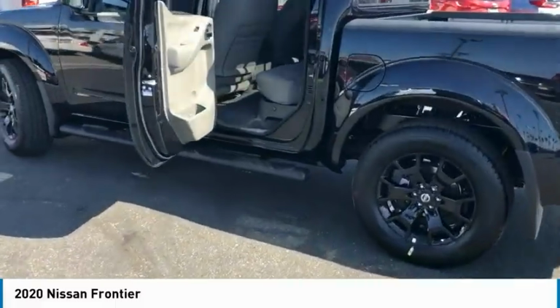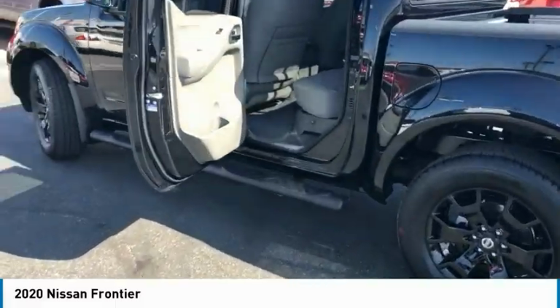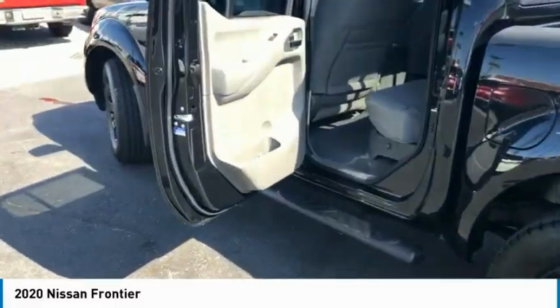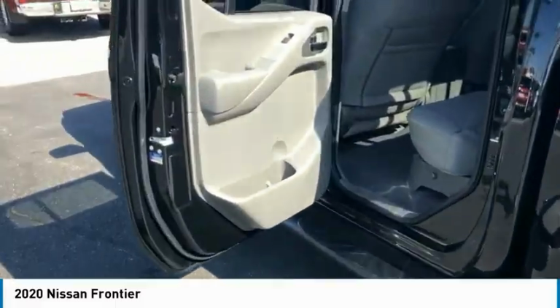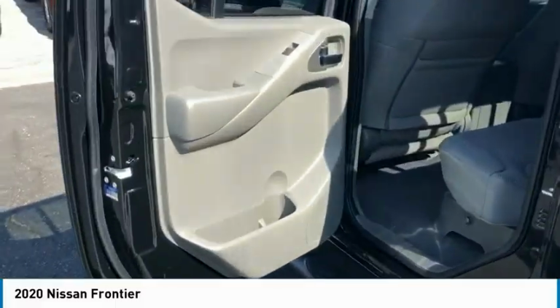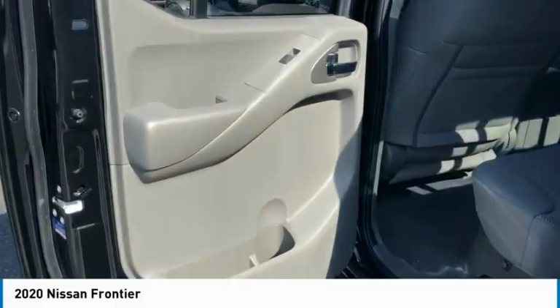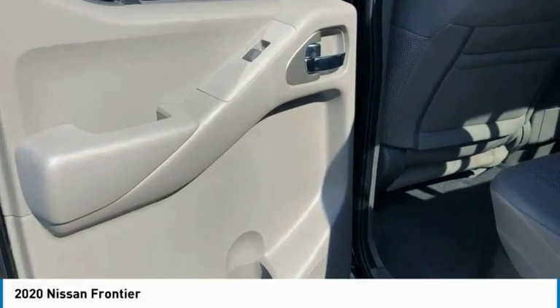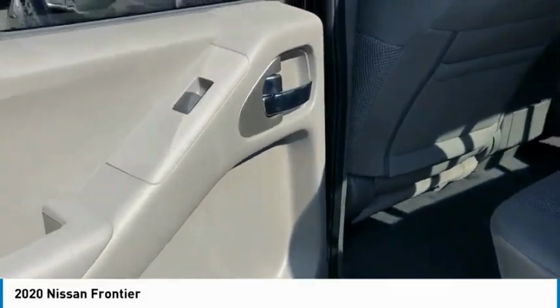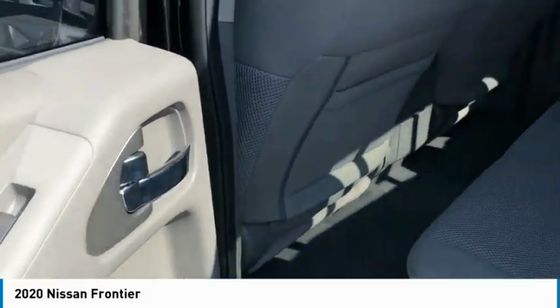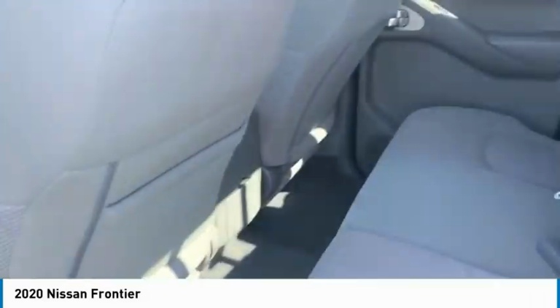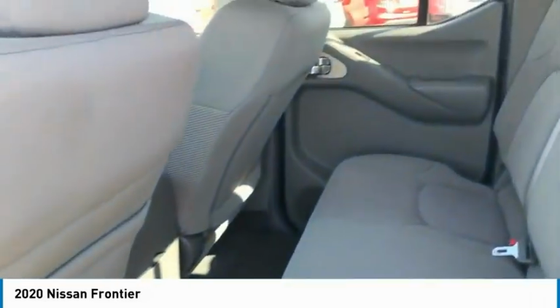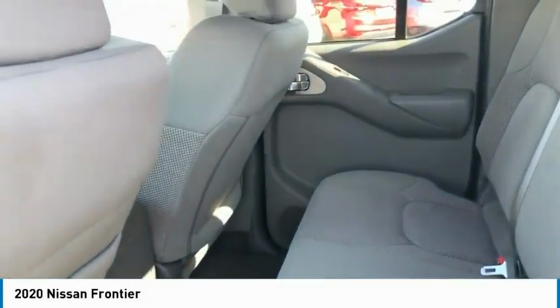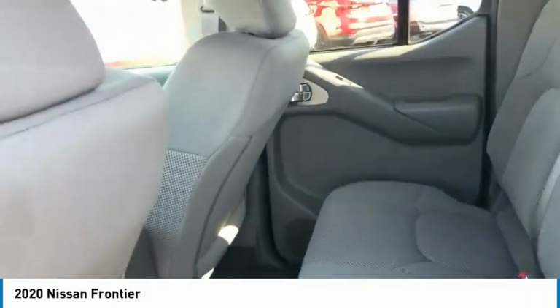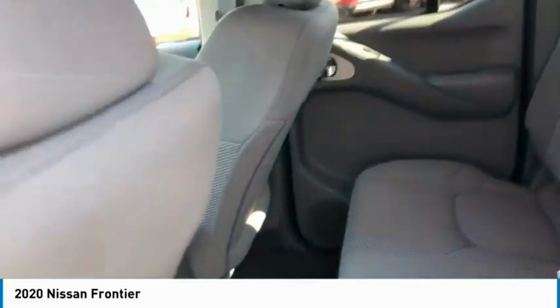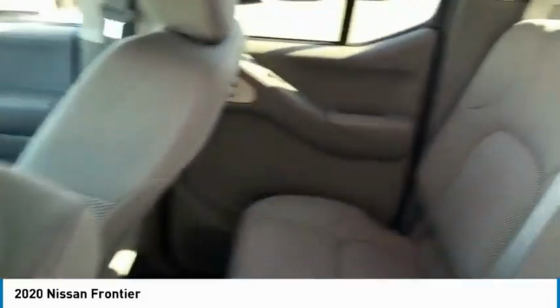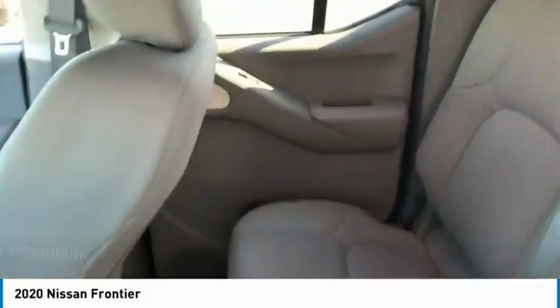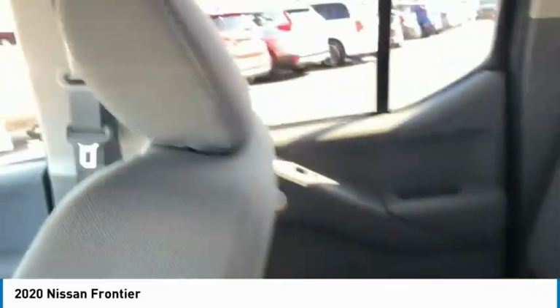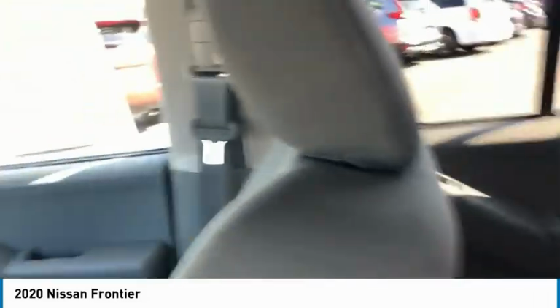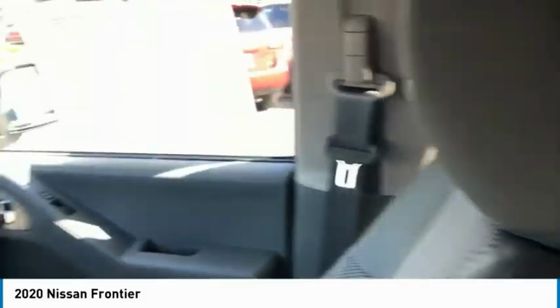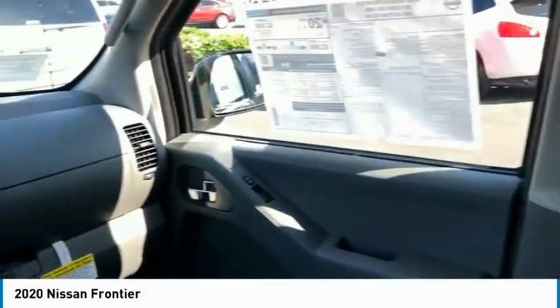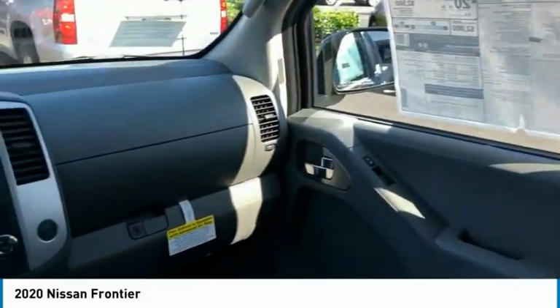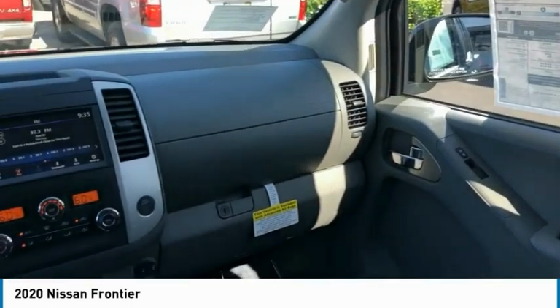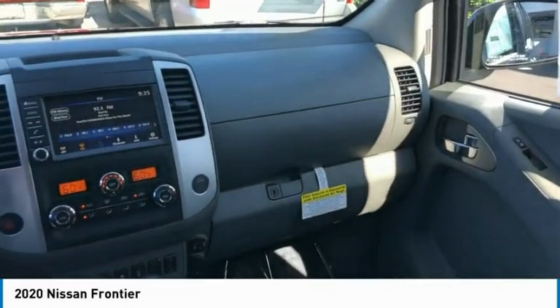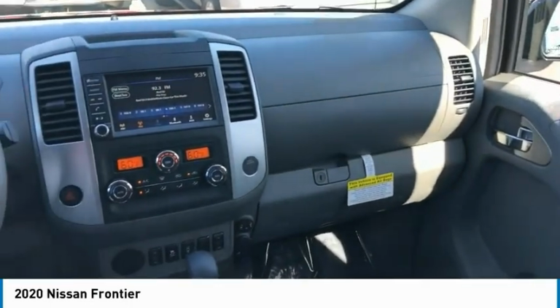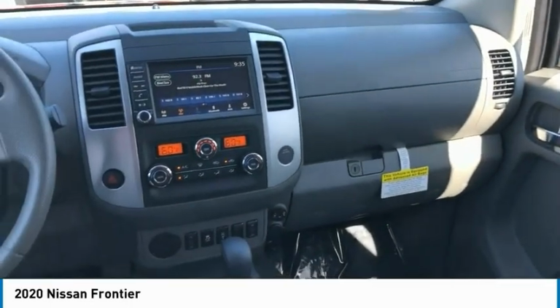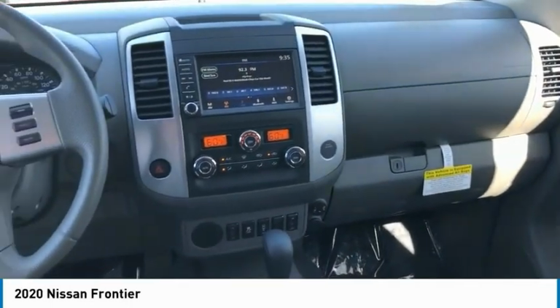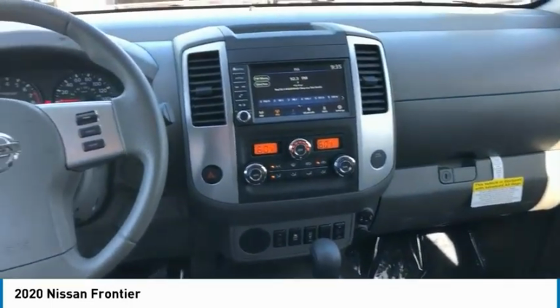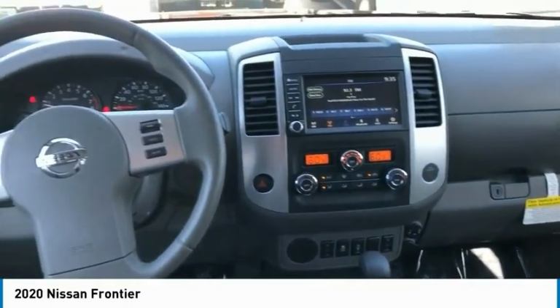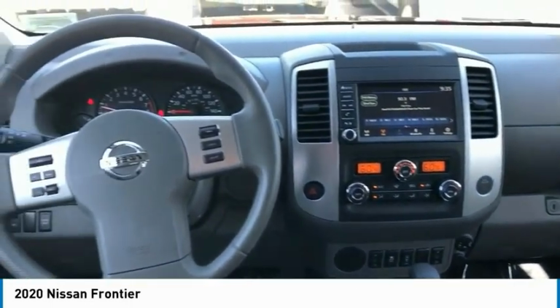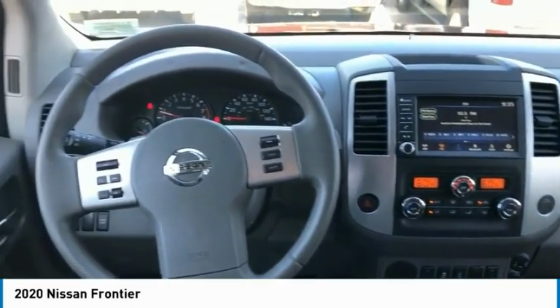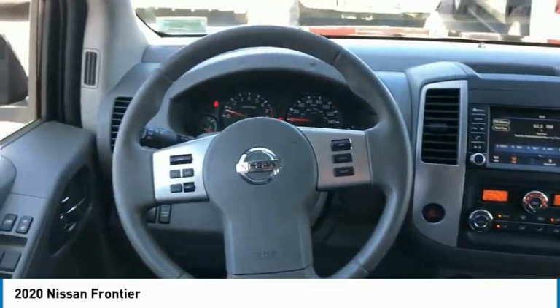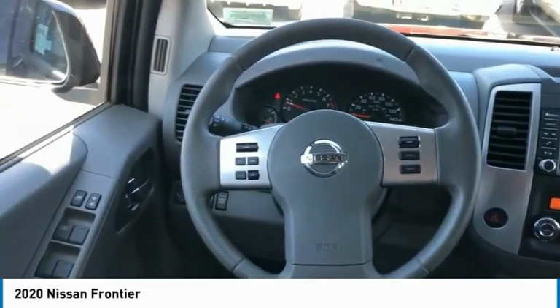The Frontier's interior comforts include cab versatility, under-seat storage, and seating for five. Here are some of this vehicle's great options: sliding rear window, aluminum wheels, traction control.